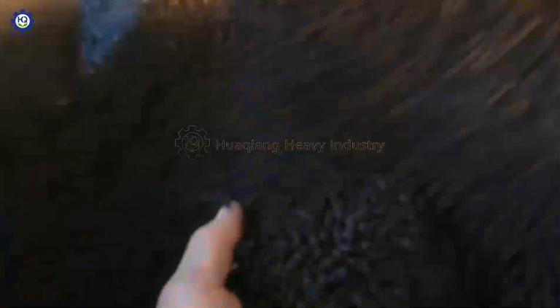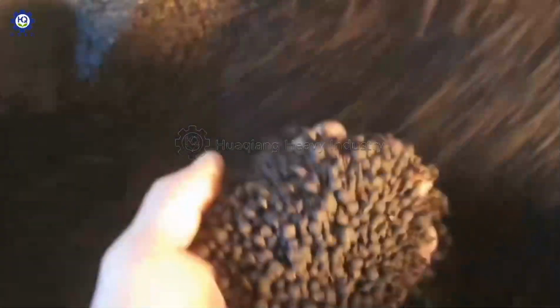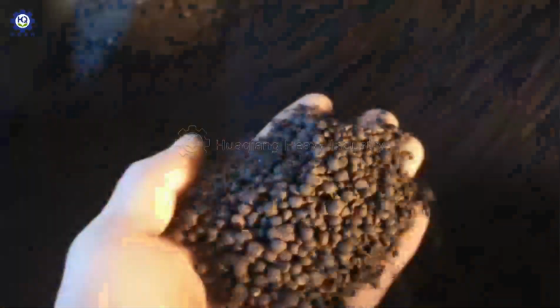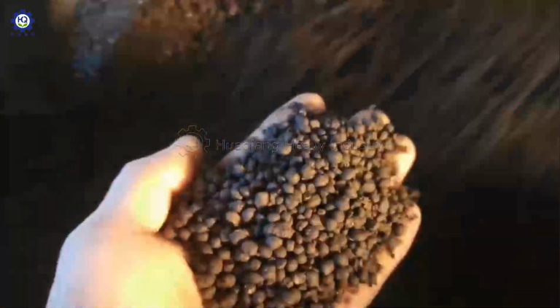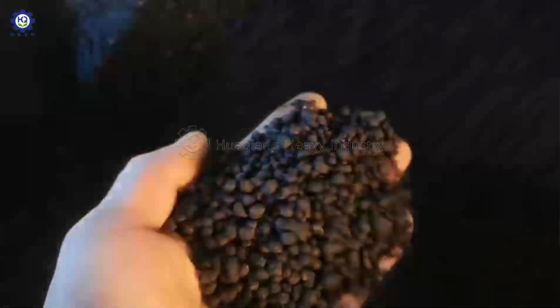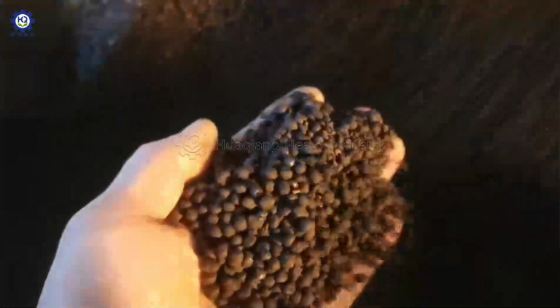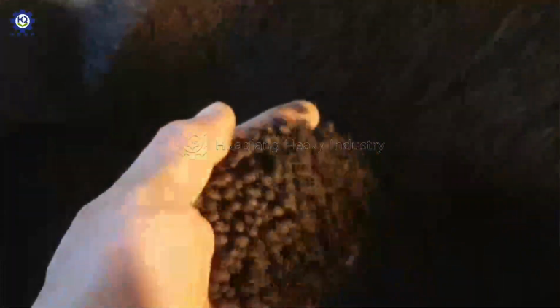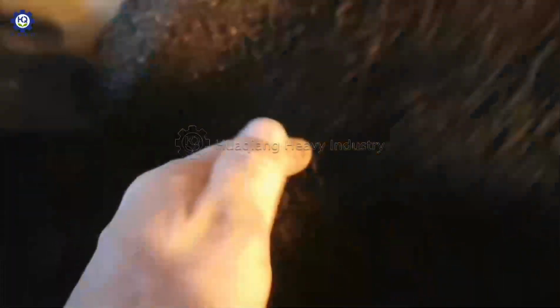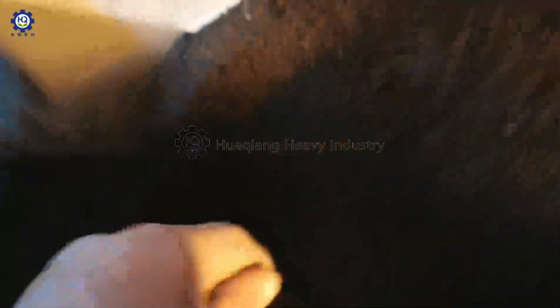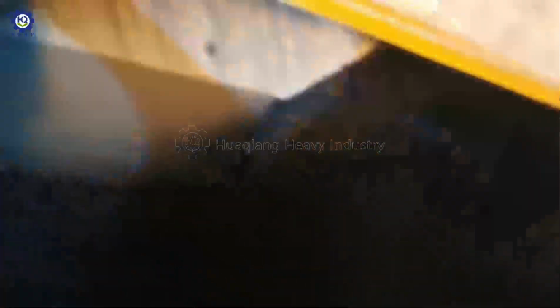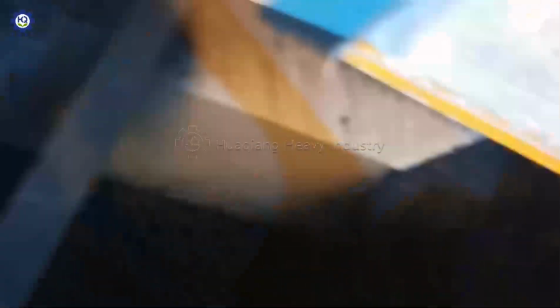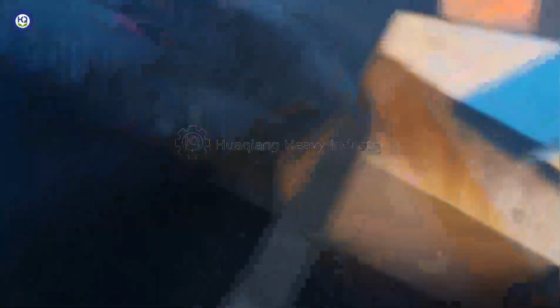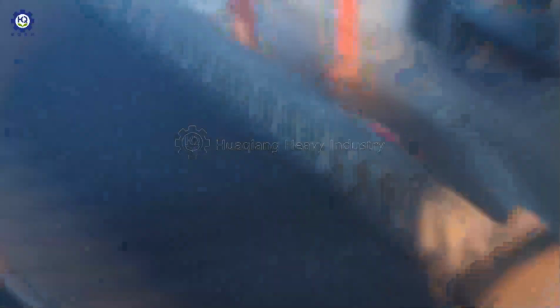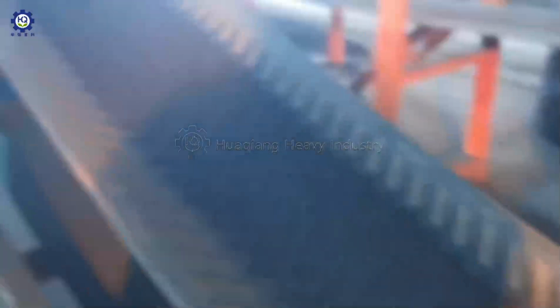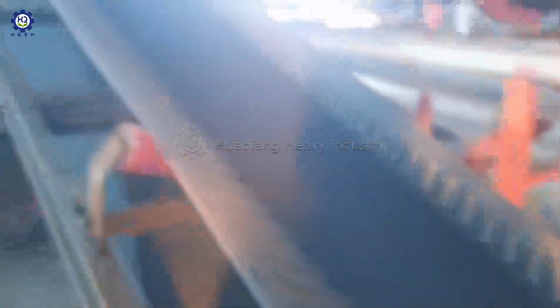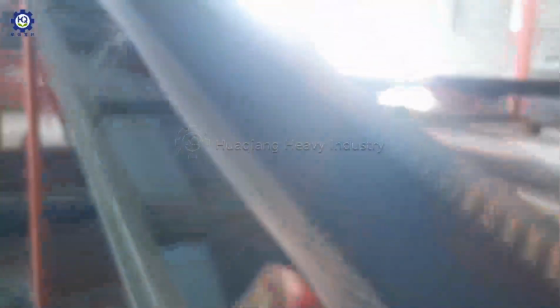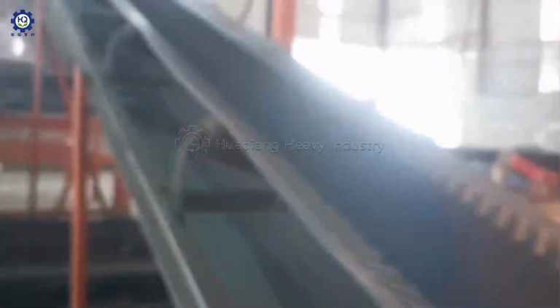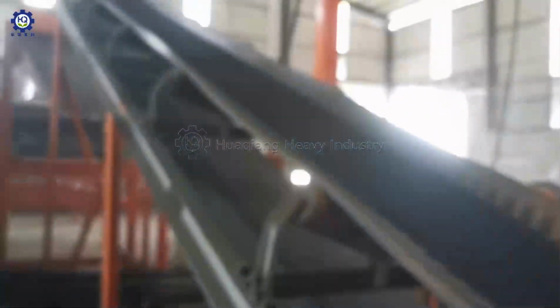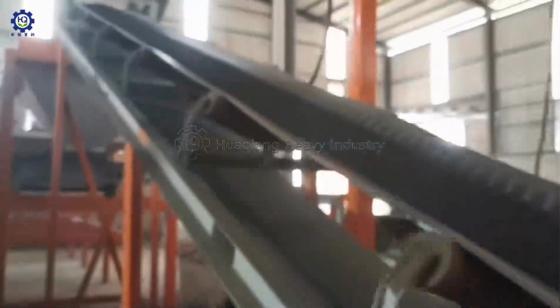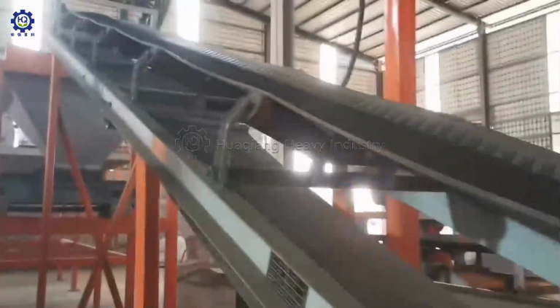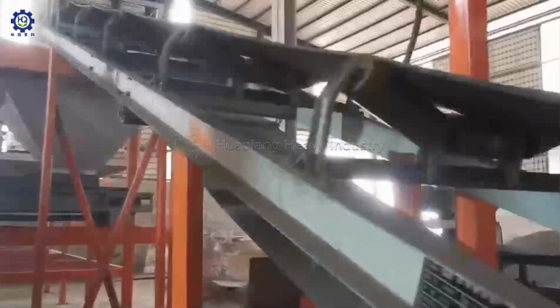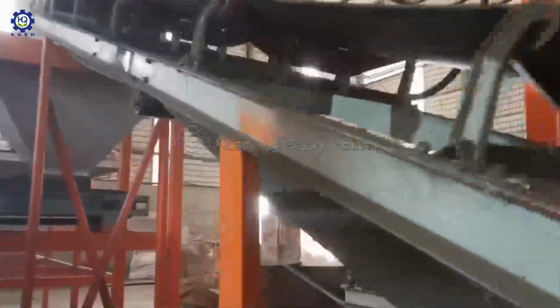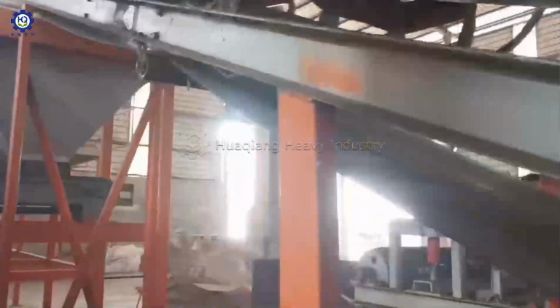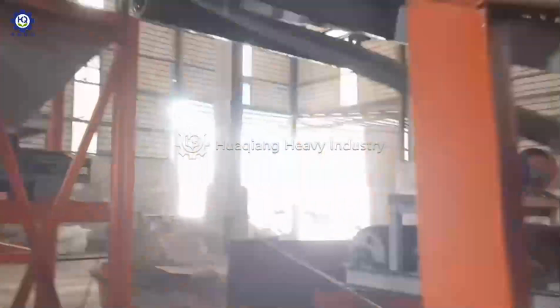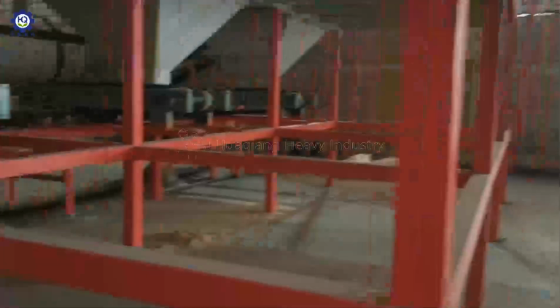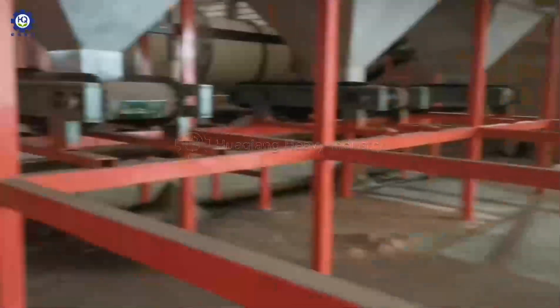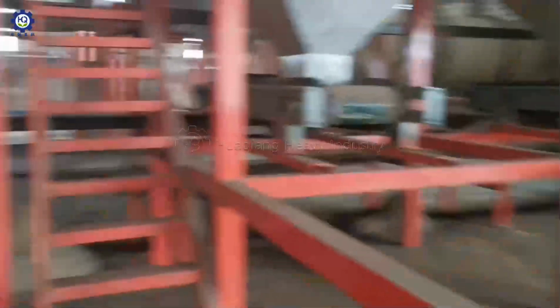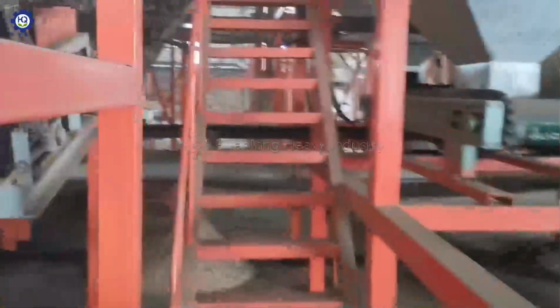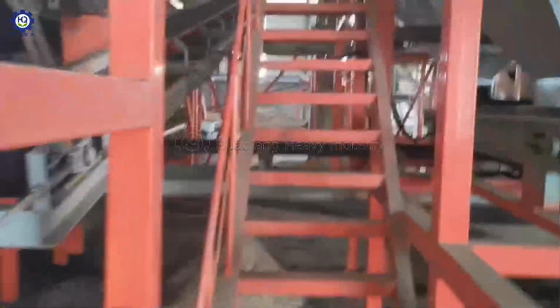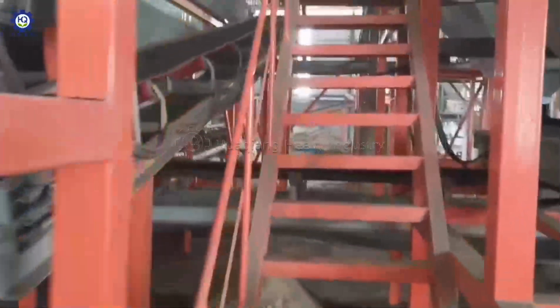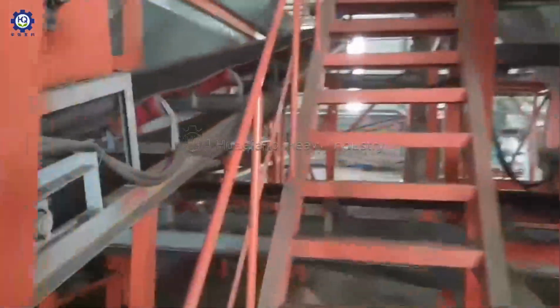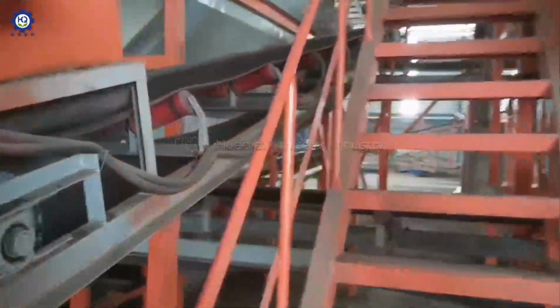2. The bowl forming rate can reach 96%, and the granulation standard is spherical with uniform particle shape and almost no return material.